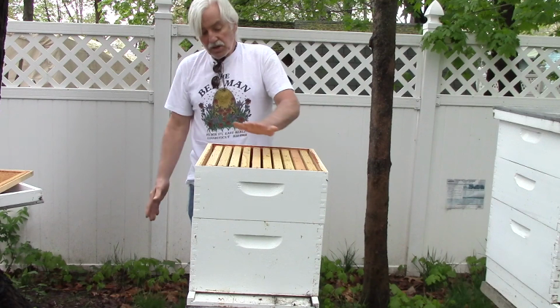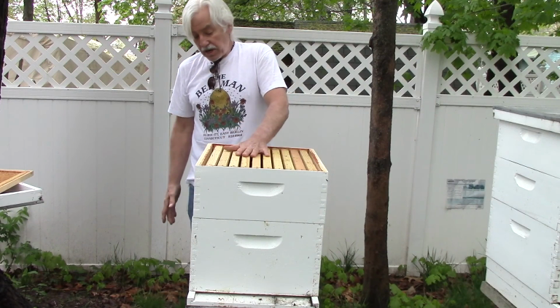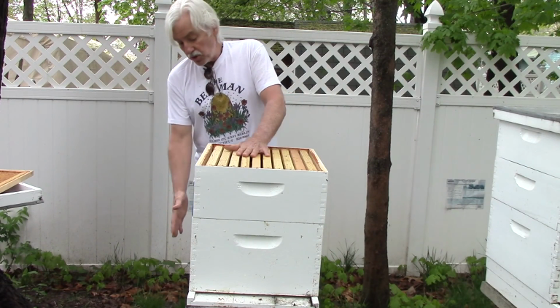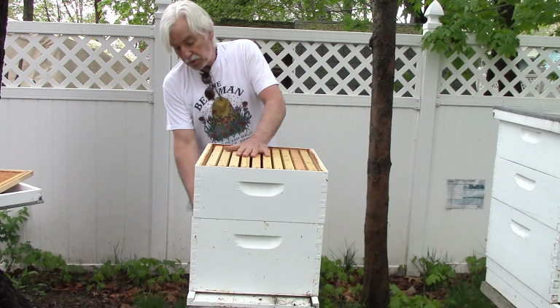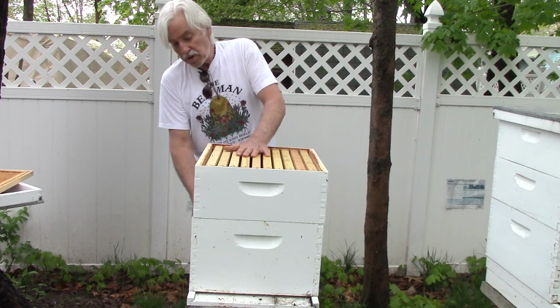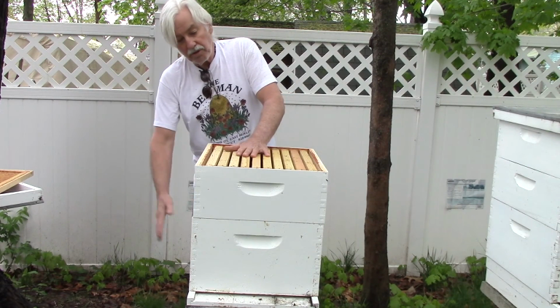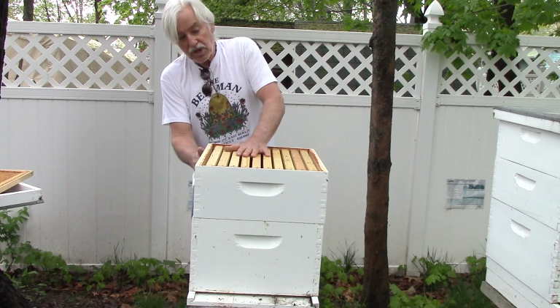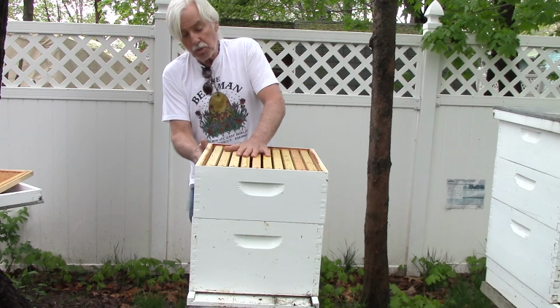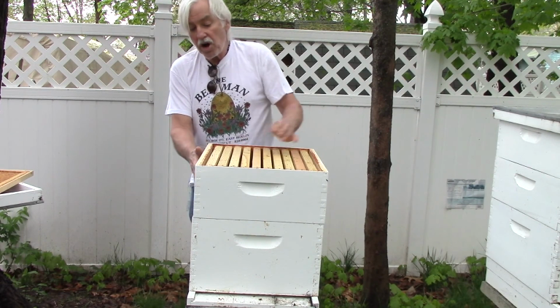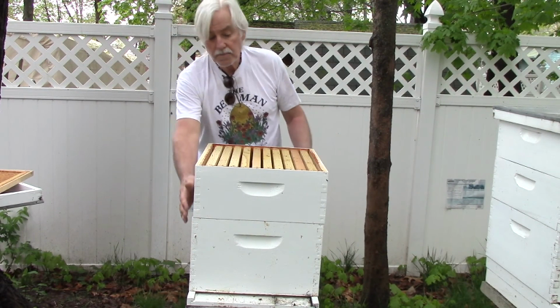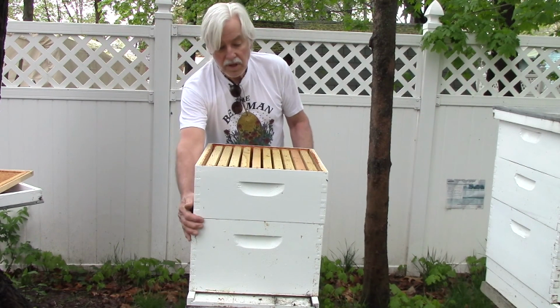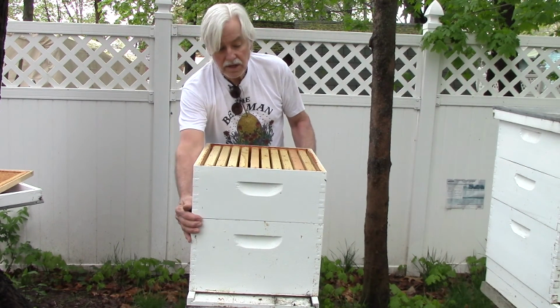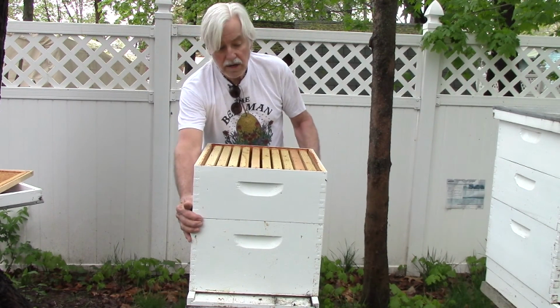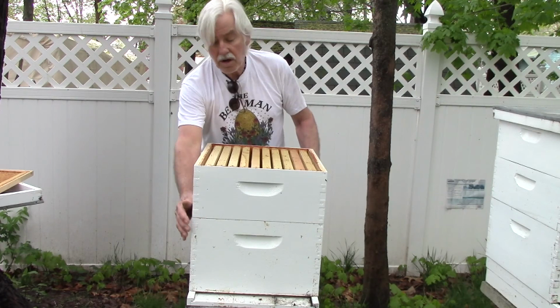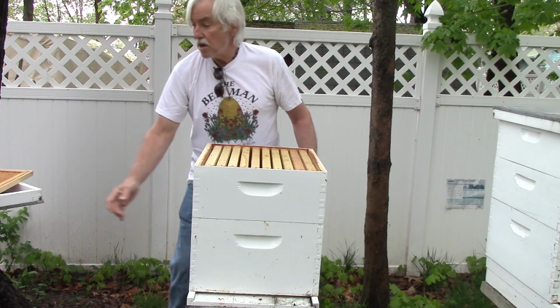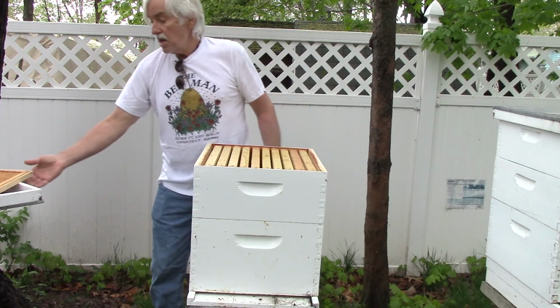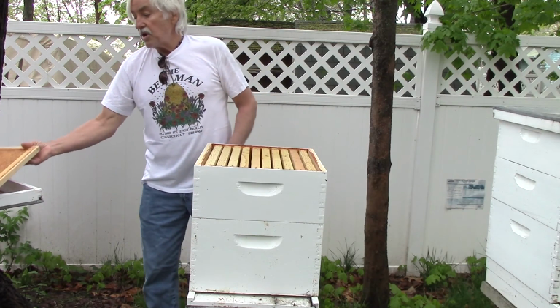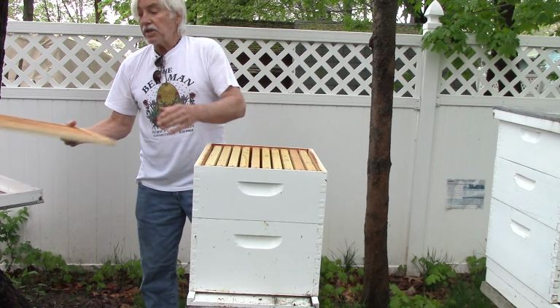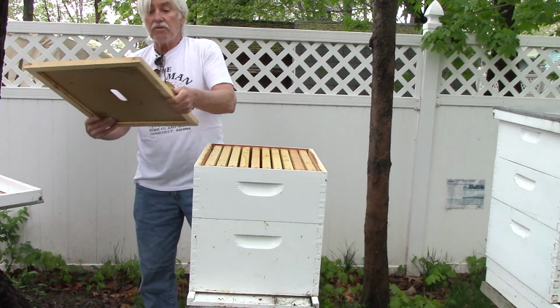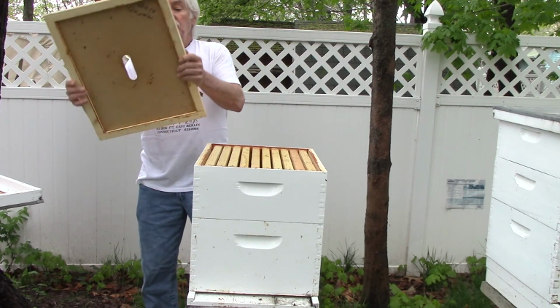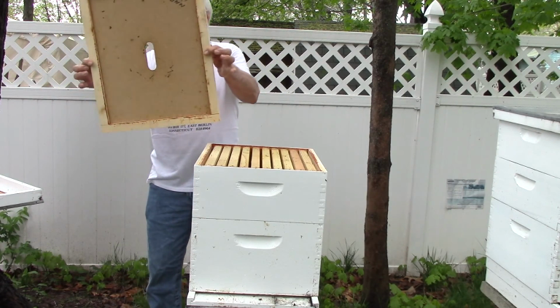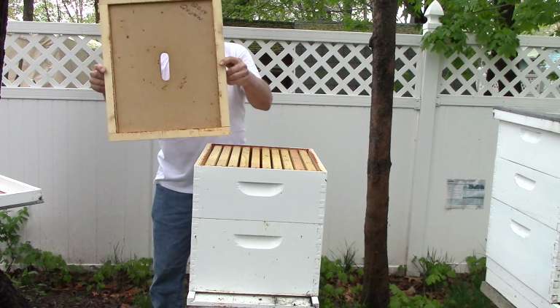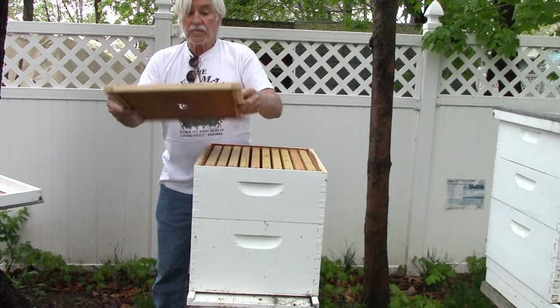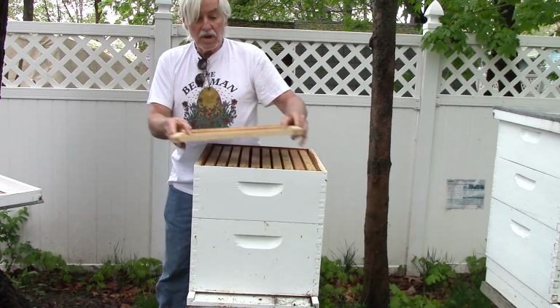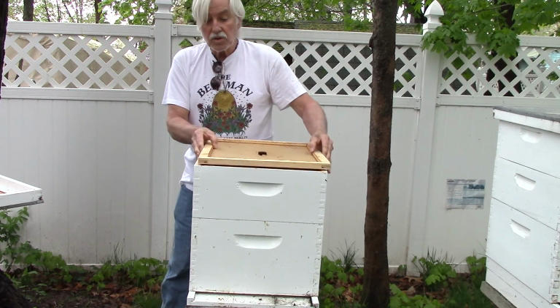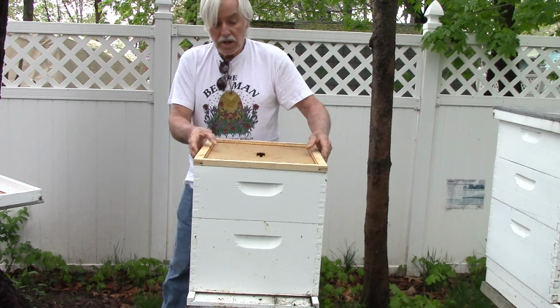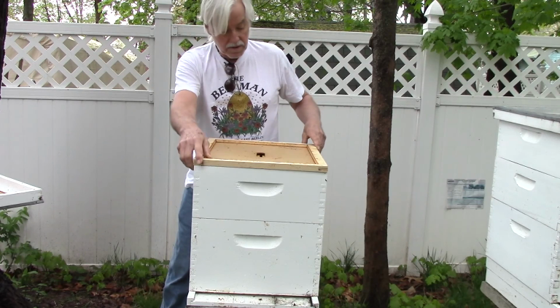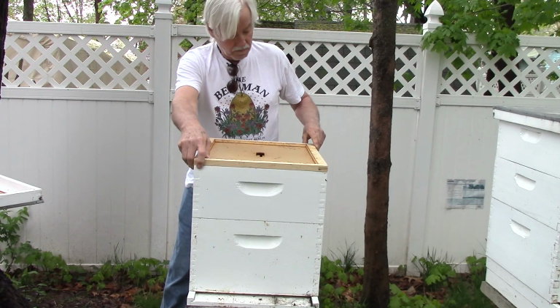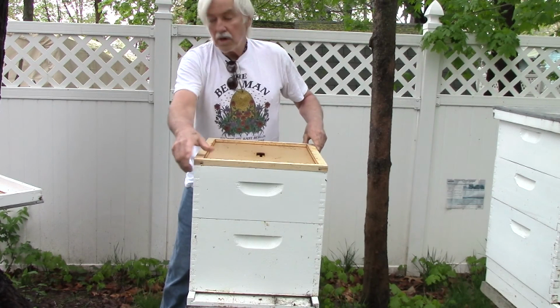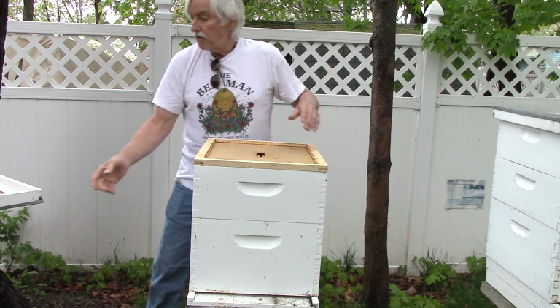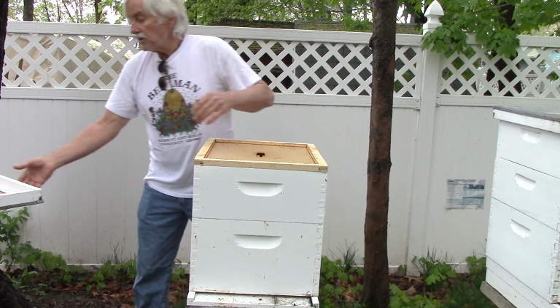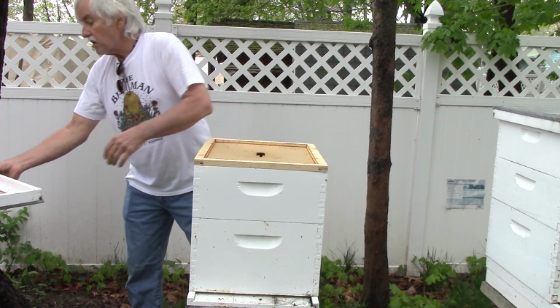So you've got your deep super where they live, shallow super for honey that I can extract later on in the year. You've got an inside cover which is ventilated — it goes on right like that. And then you've got an outside cover.